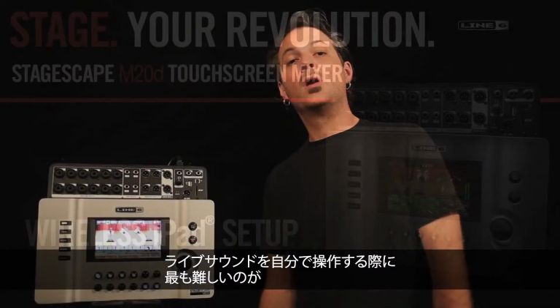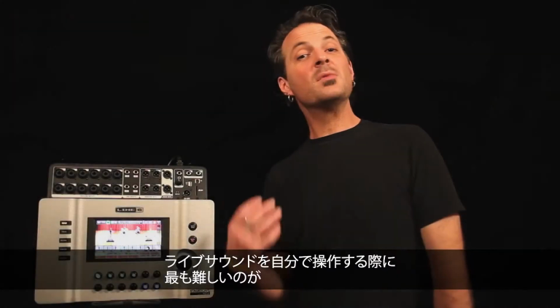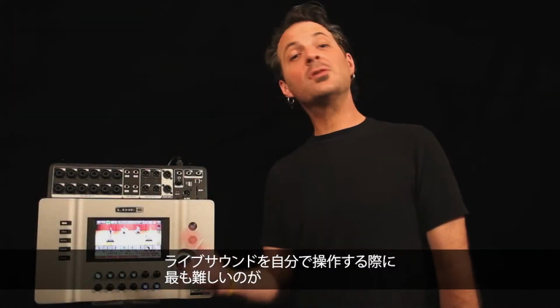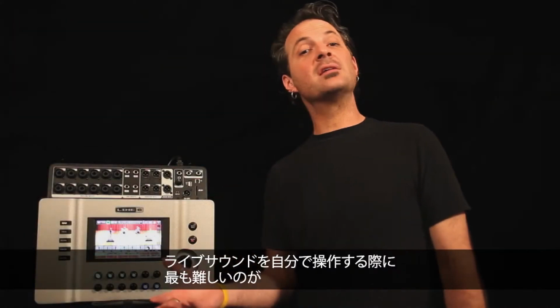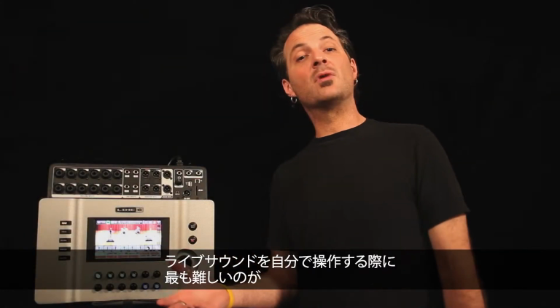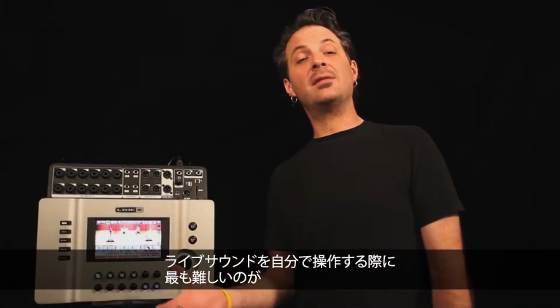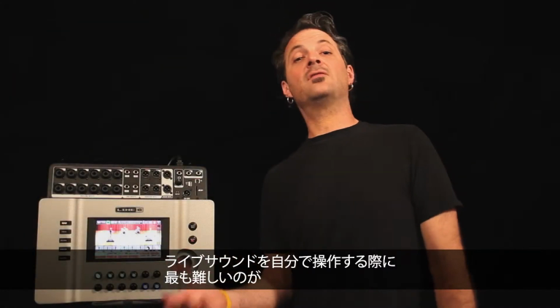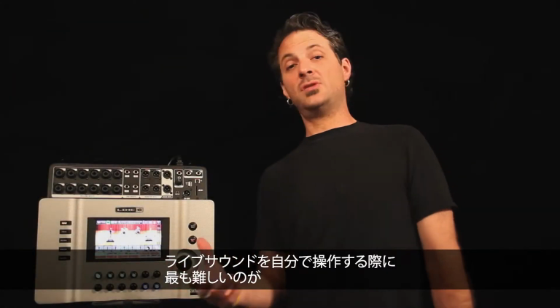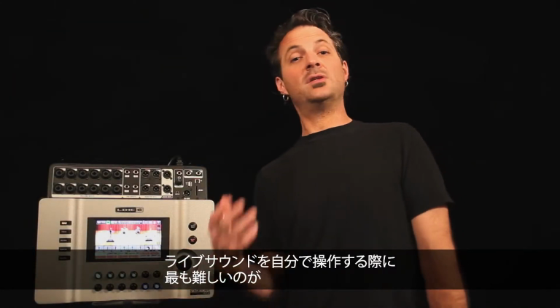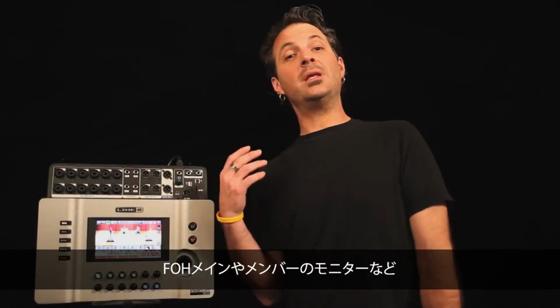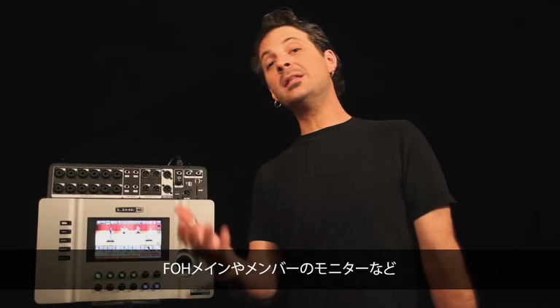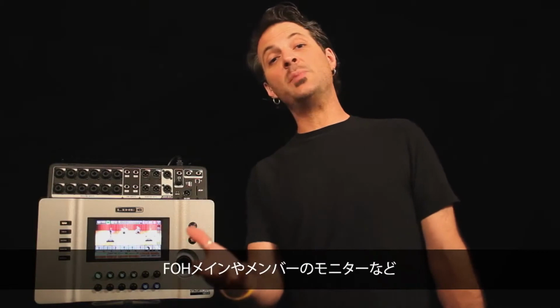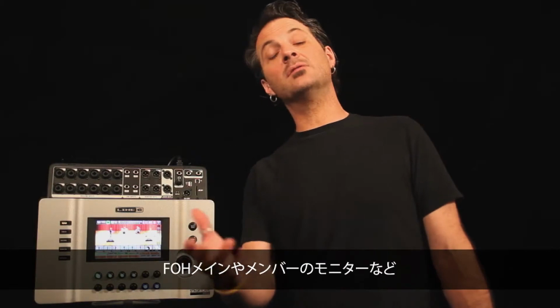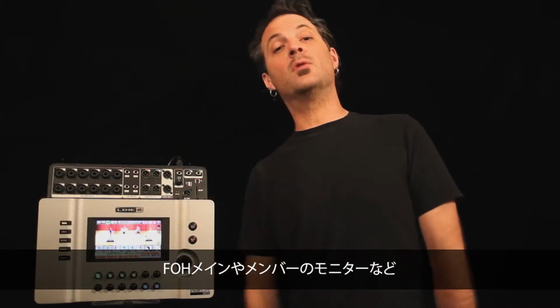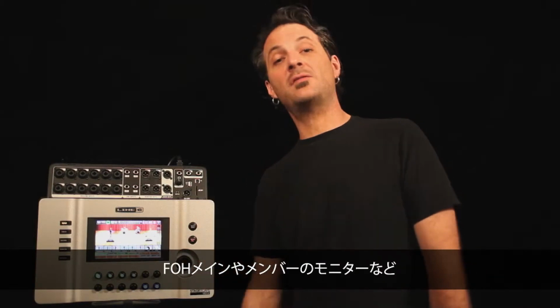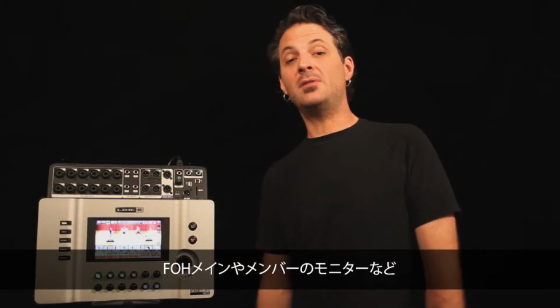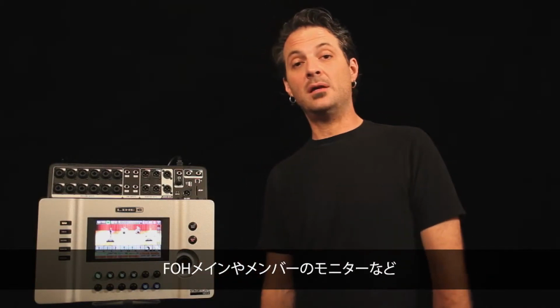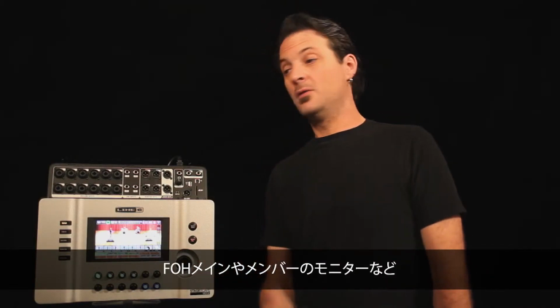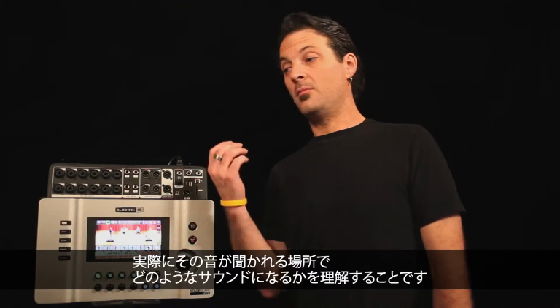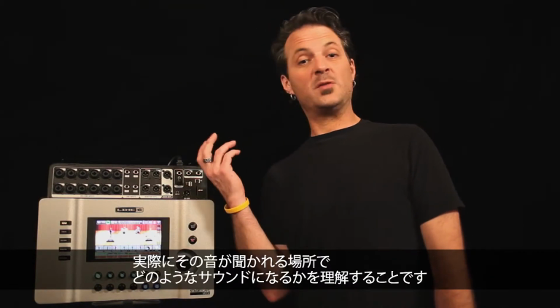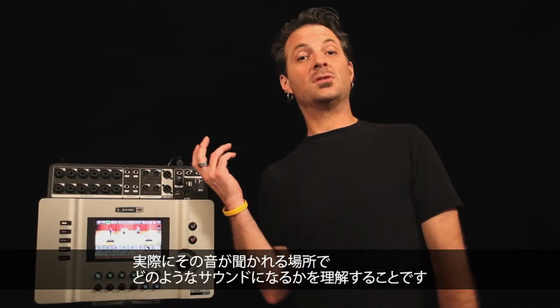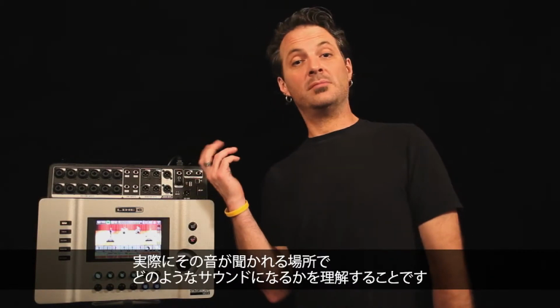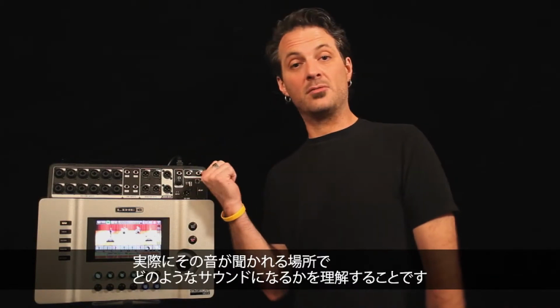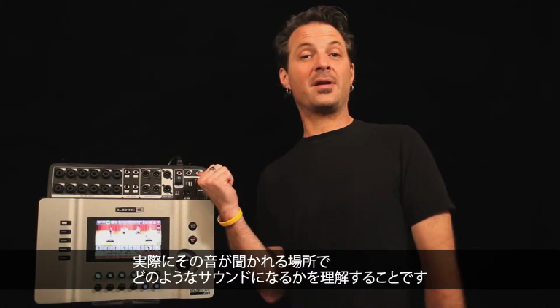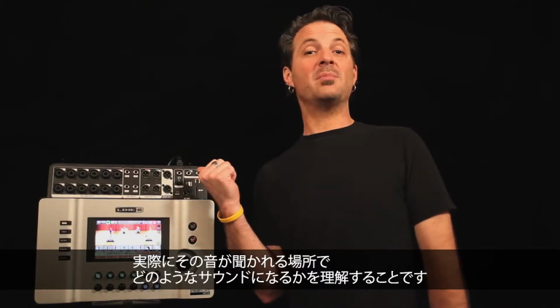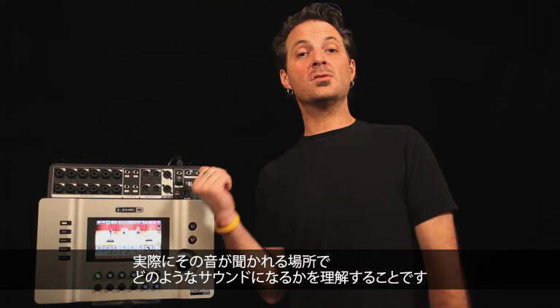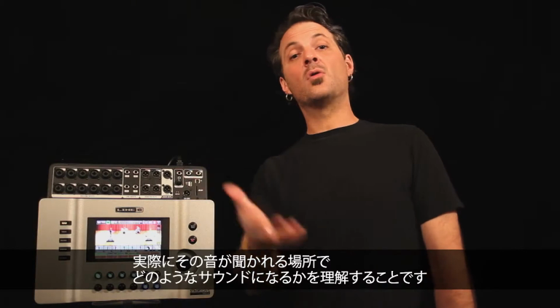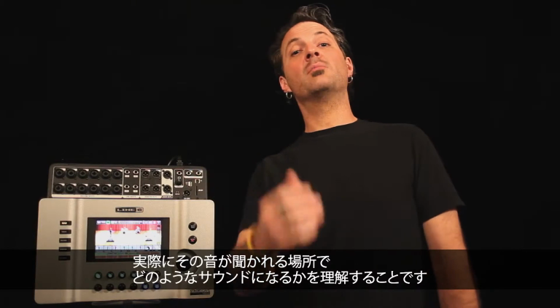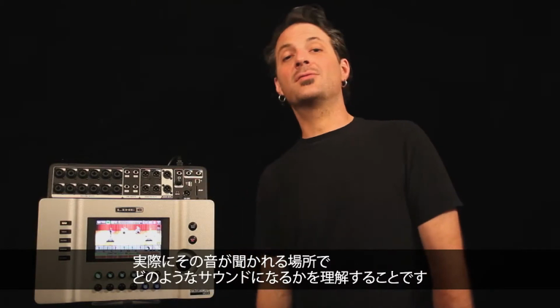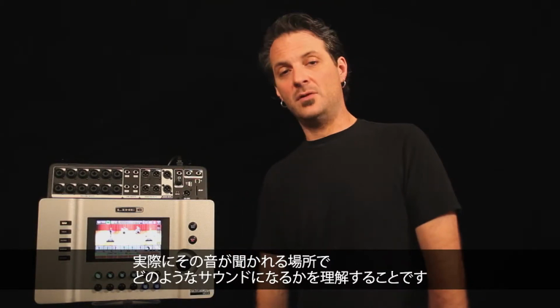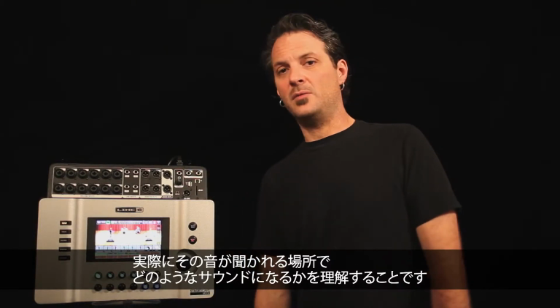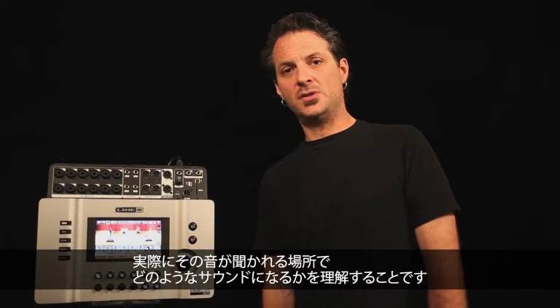One of the most difficult things about running live sound for yourself is simply gaining the perspective of what your stuff is sounding like from where it's being listened to, either through the front of house mains or through the monitors of your fellow musicians.